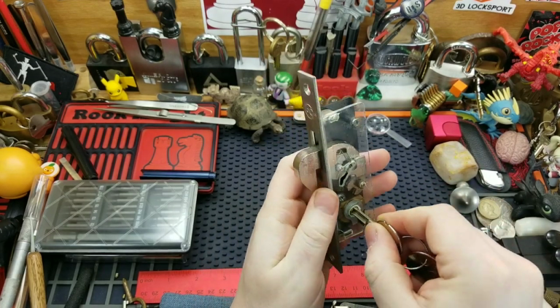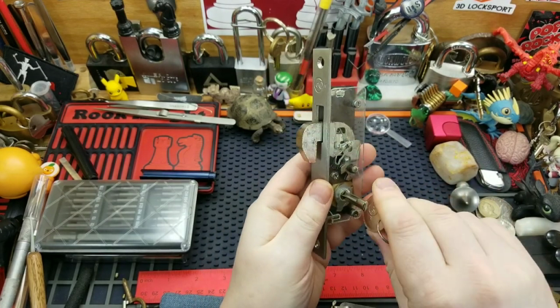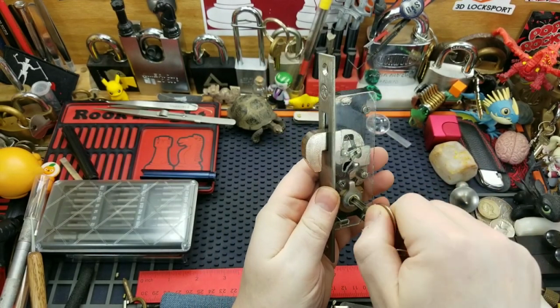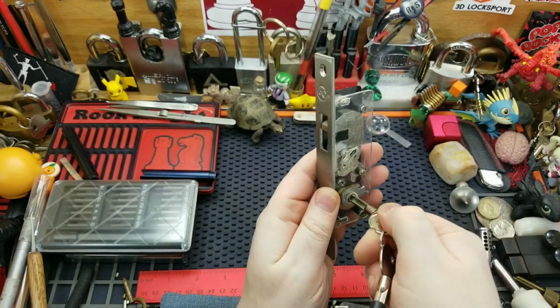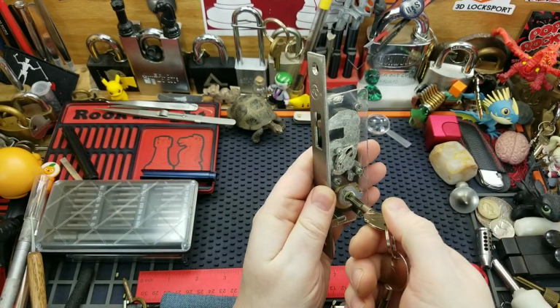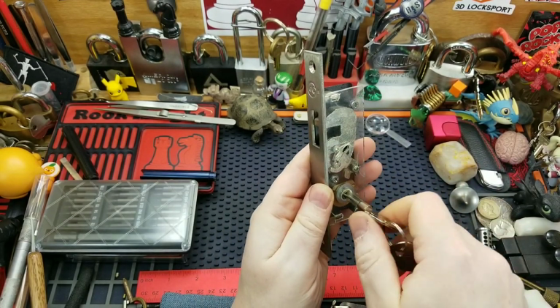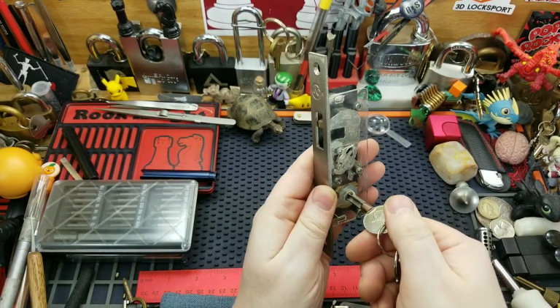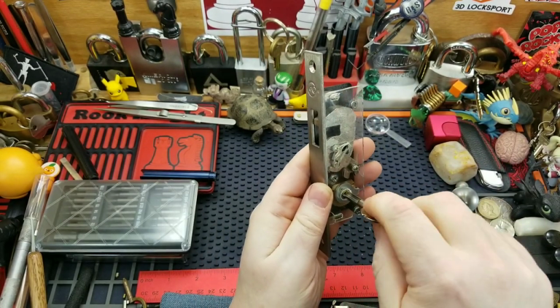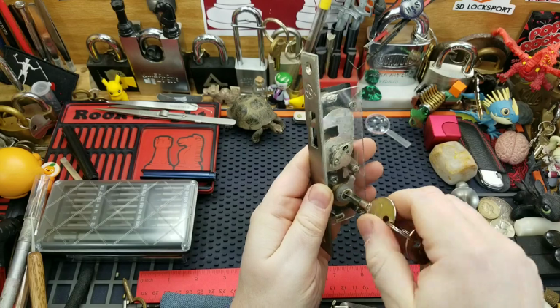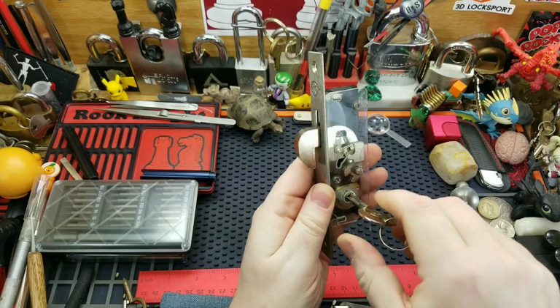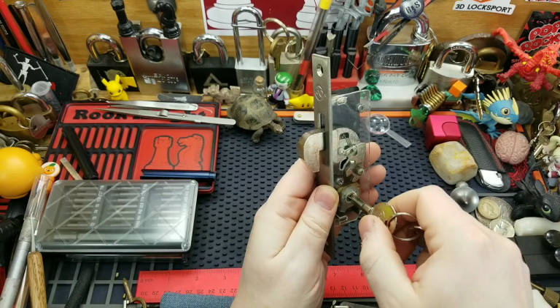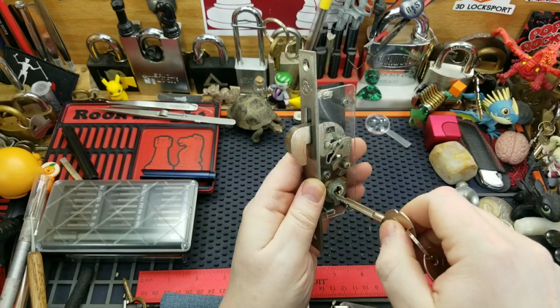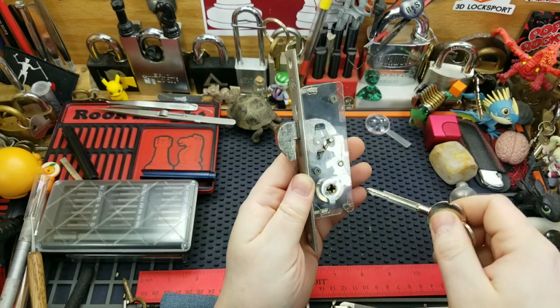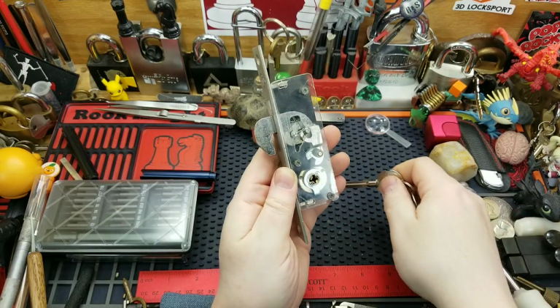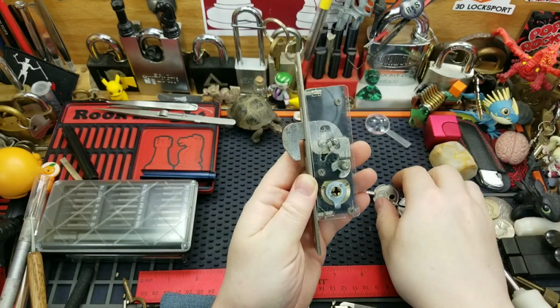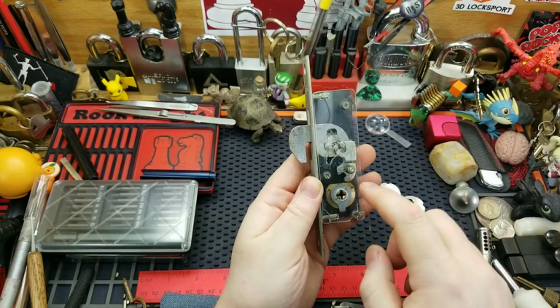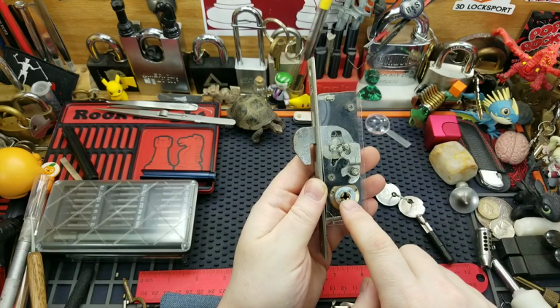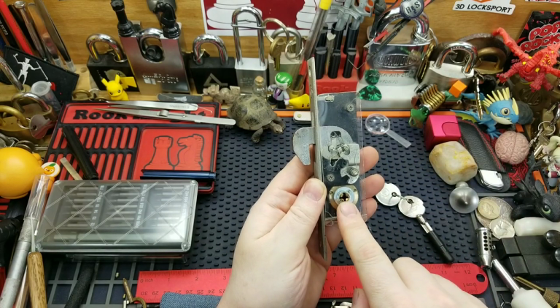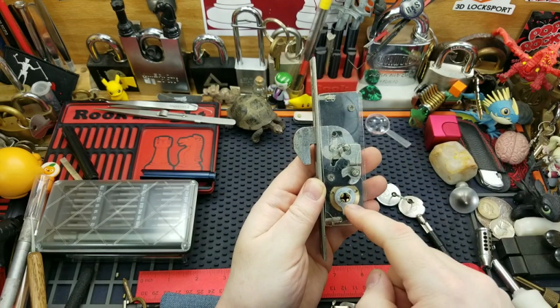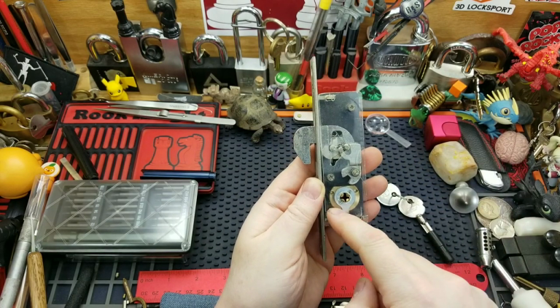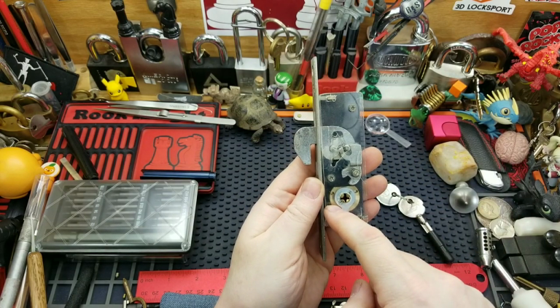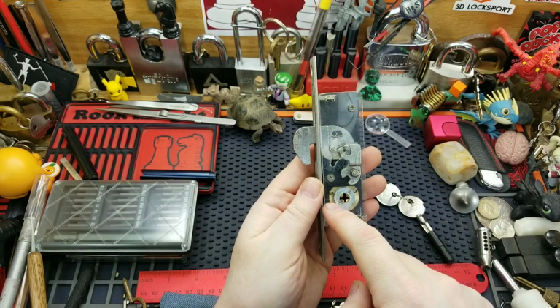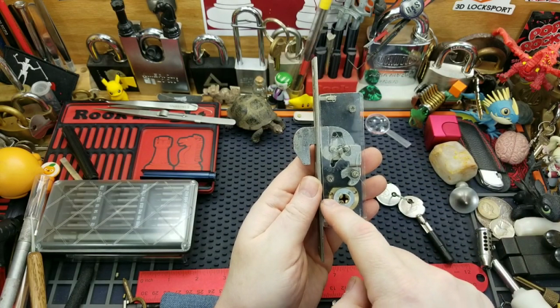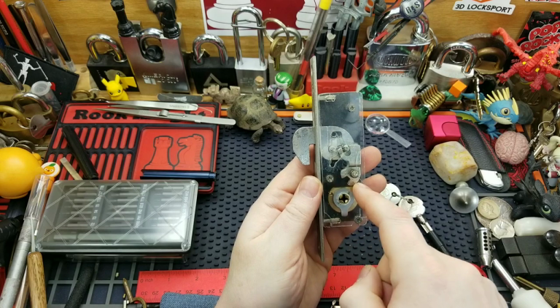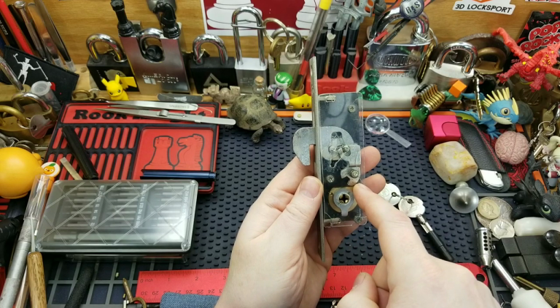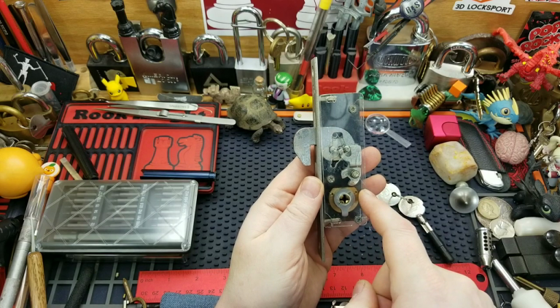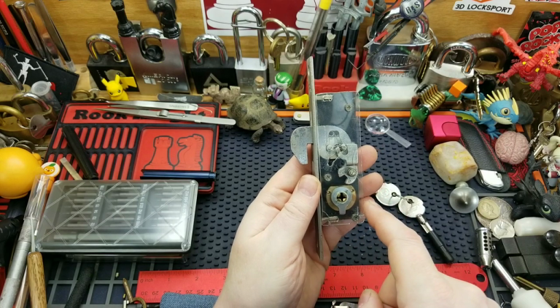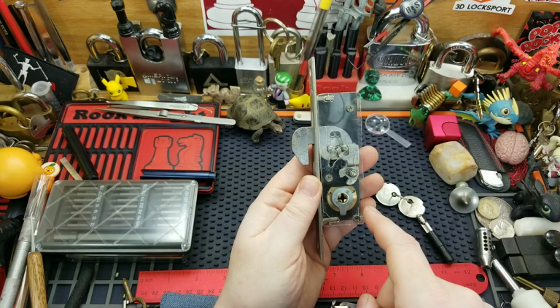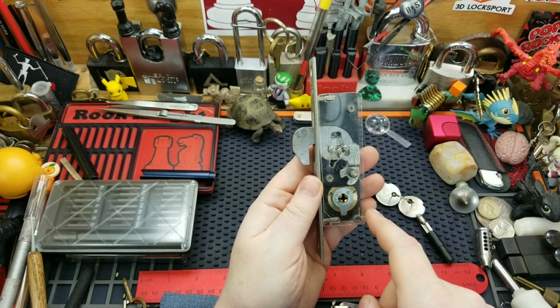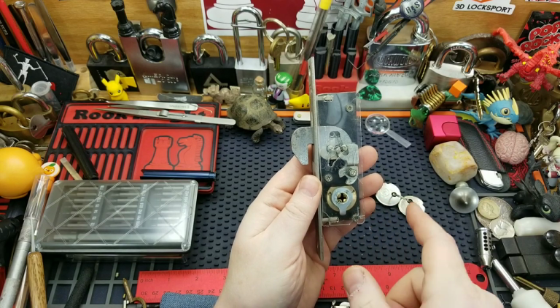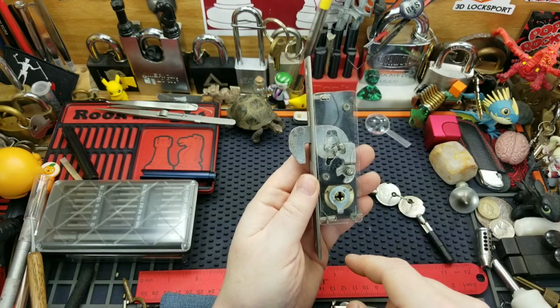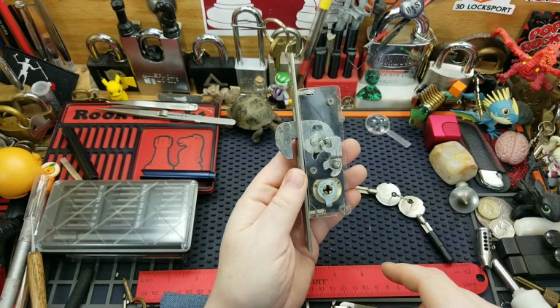Test it out. If you were to single pin pick this, you'd have to actually pick it twice. There's two positions where you'd have to be able to pick it to open or closed.